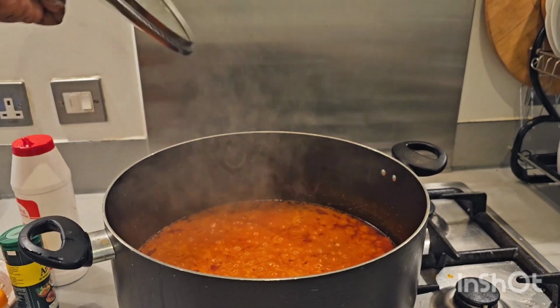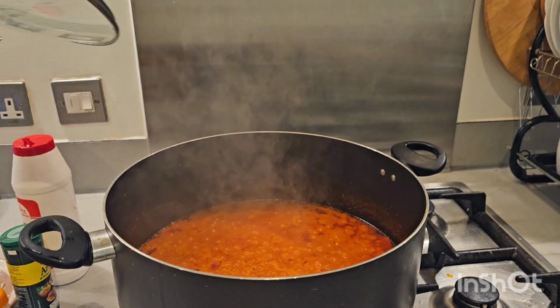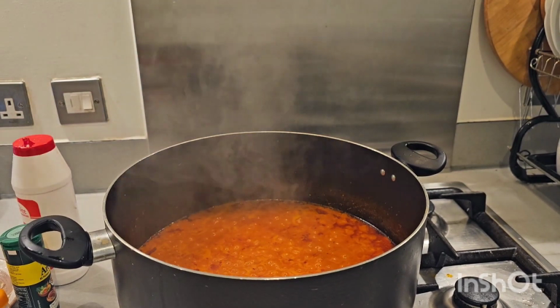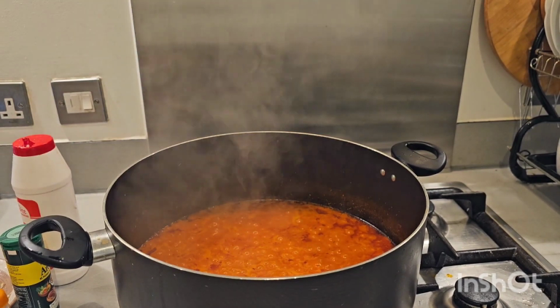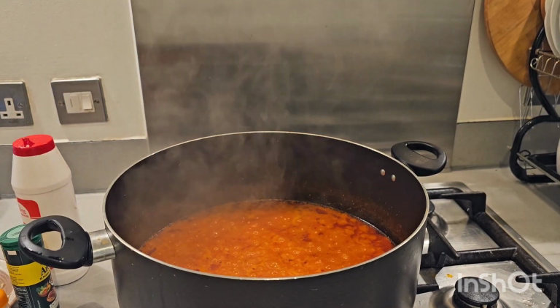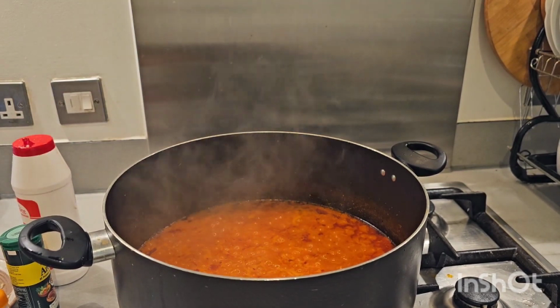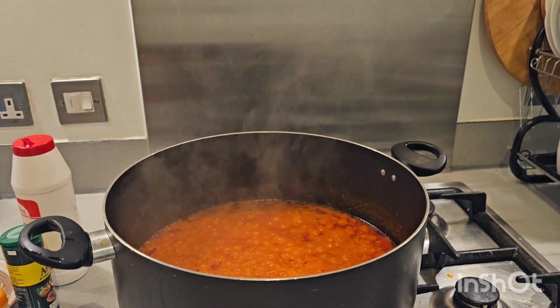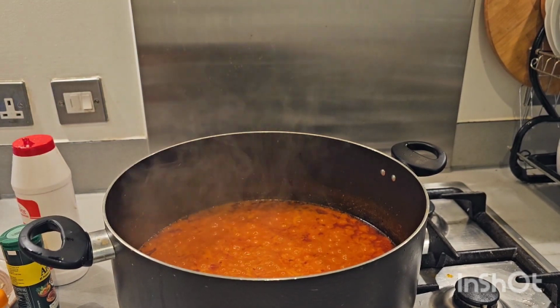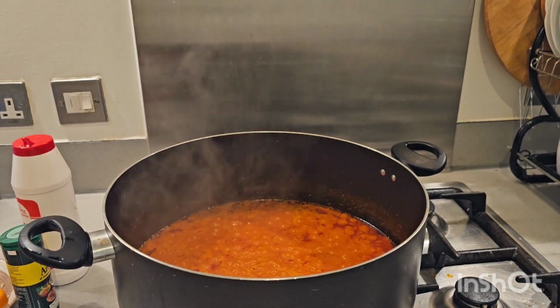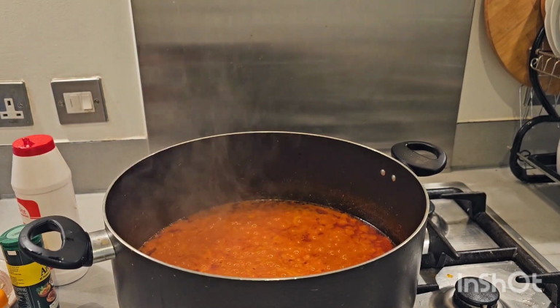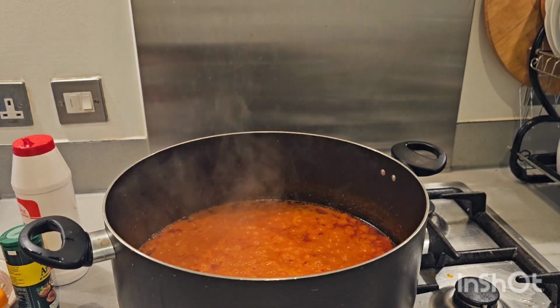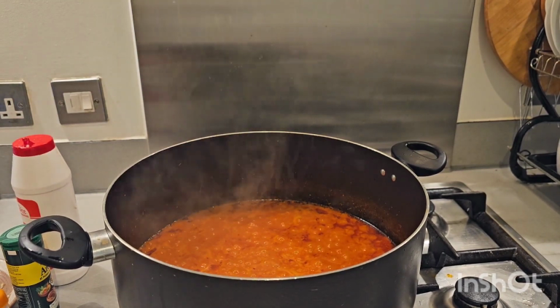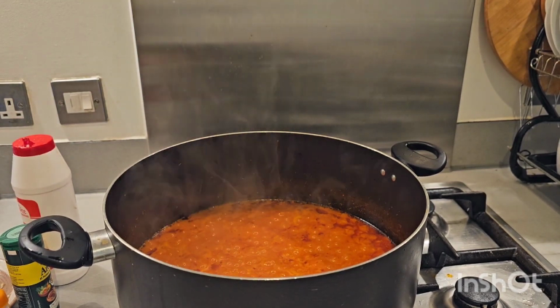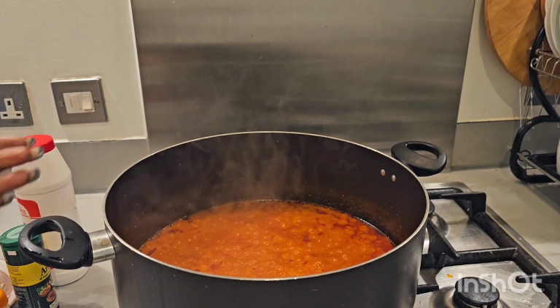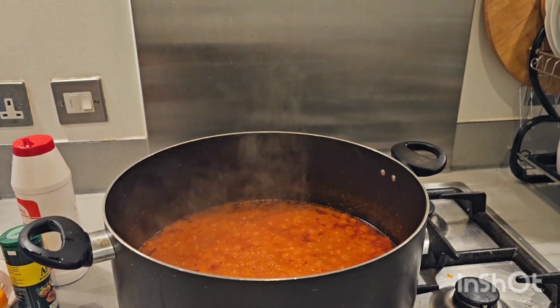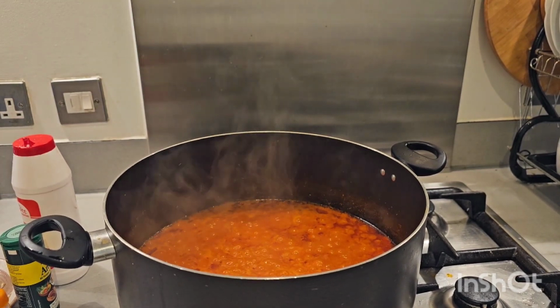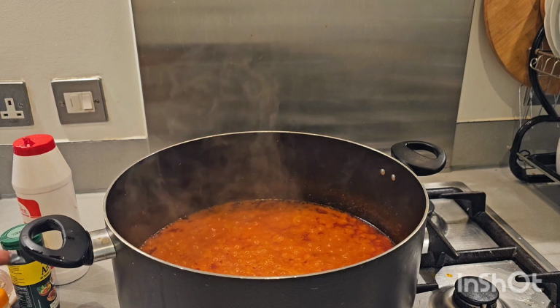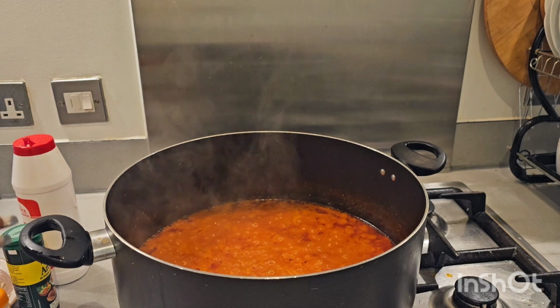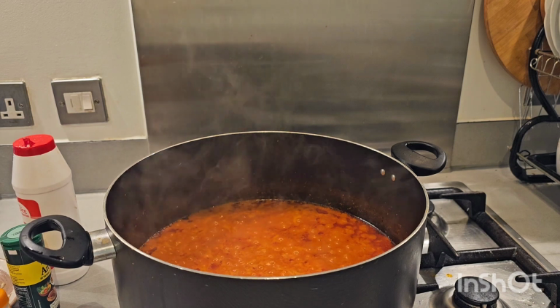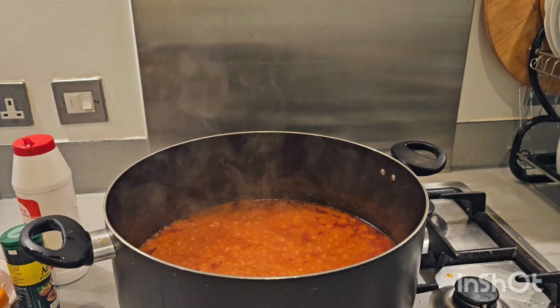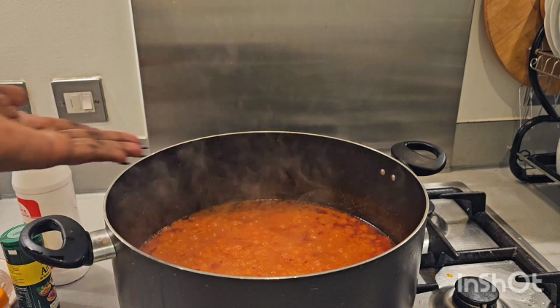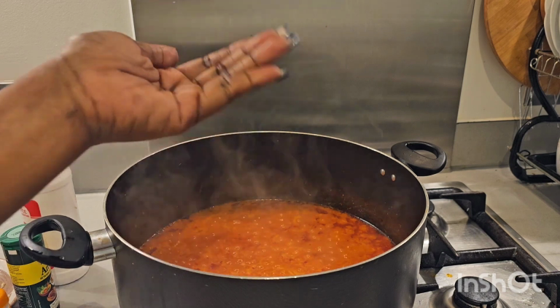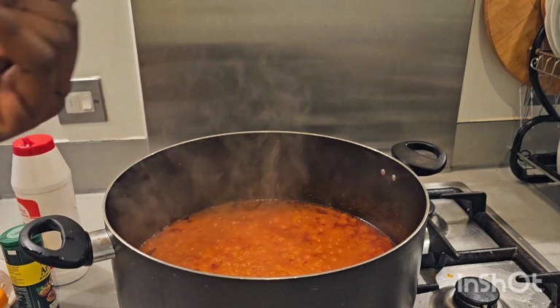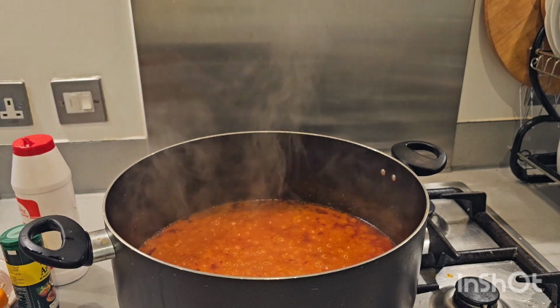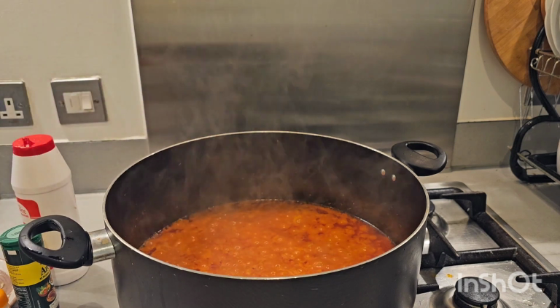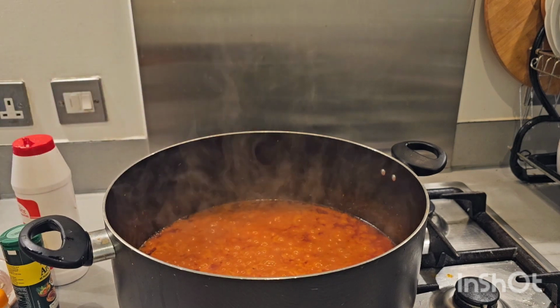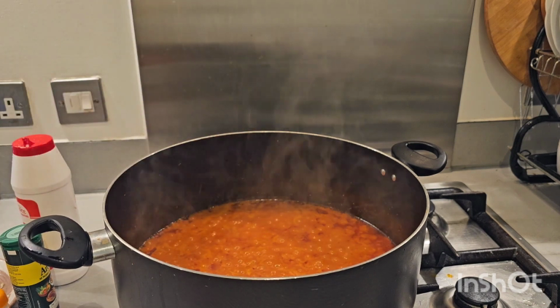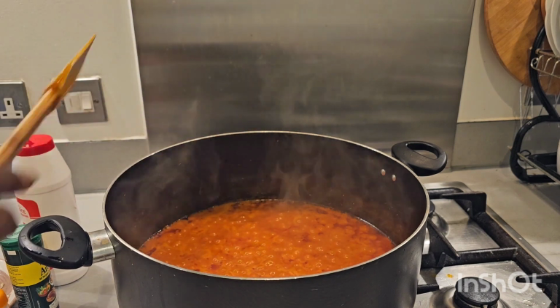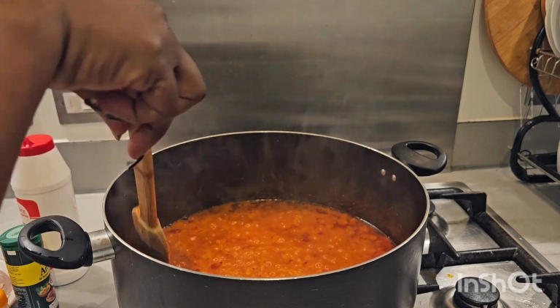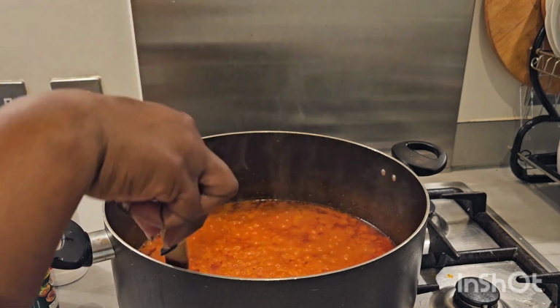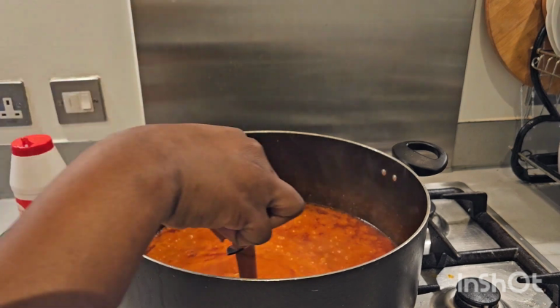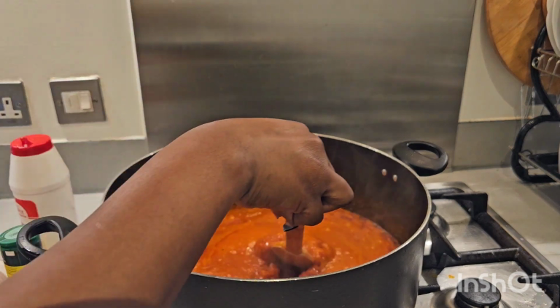Our stew has been frying for 30 to 45 minutes and it's ready. You'll know your stew is ready when the oil starts settling on top. I'll give it a quick stir.